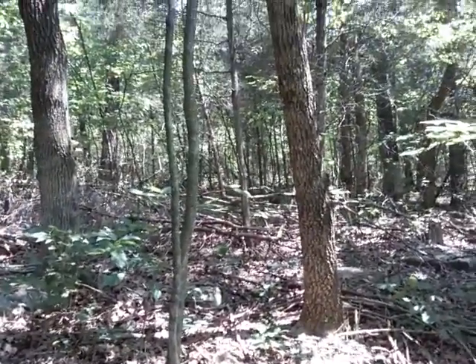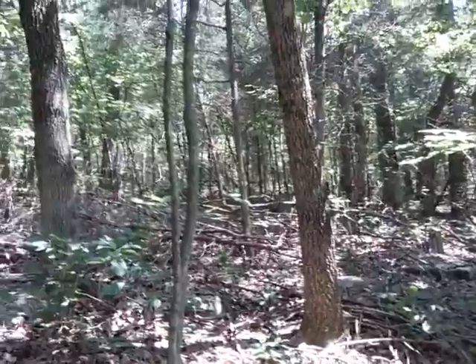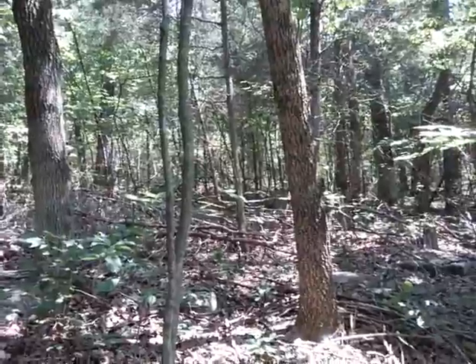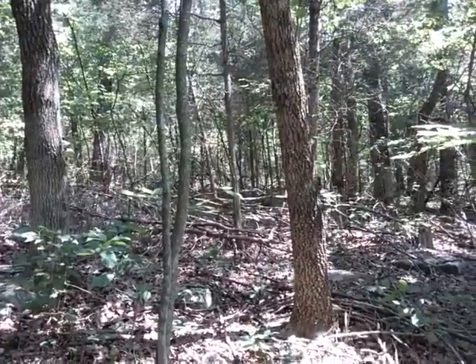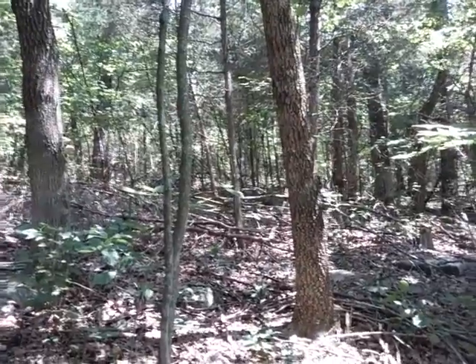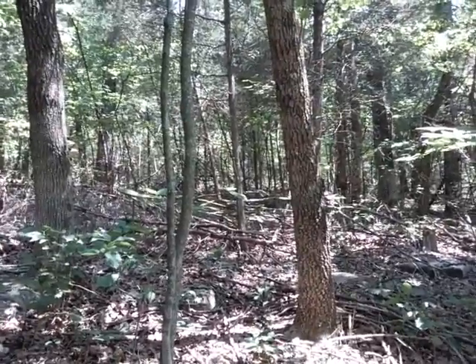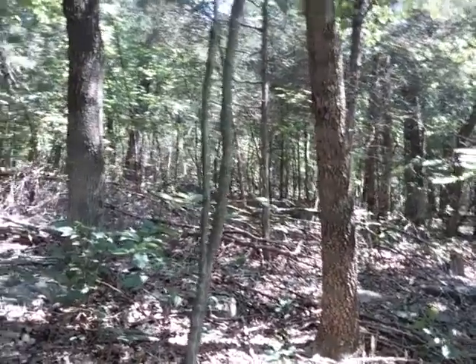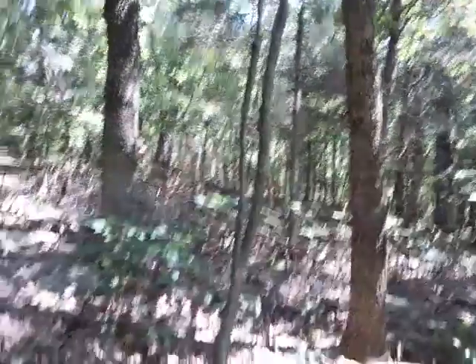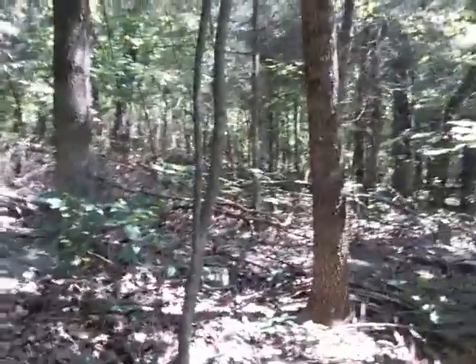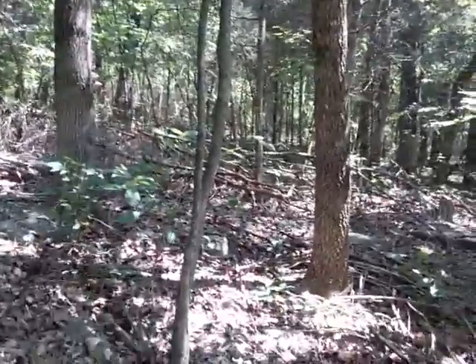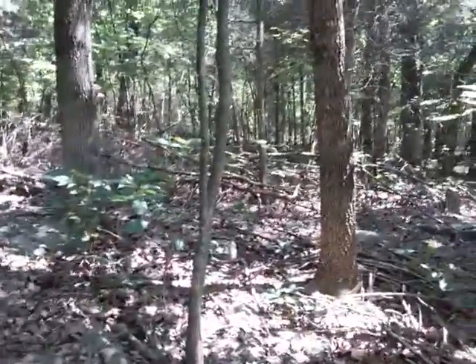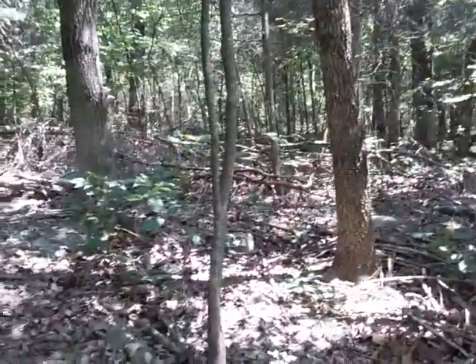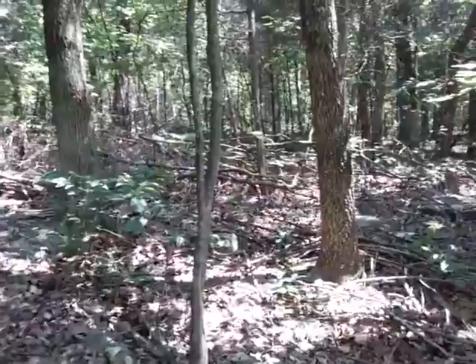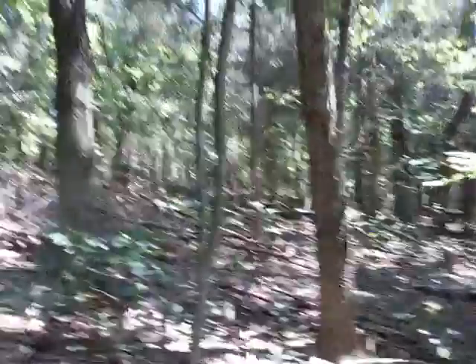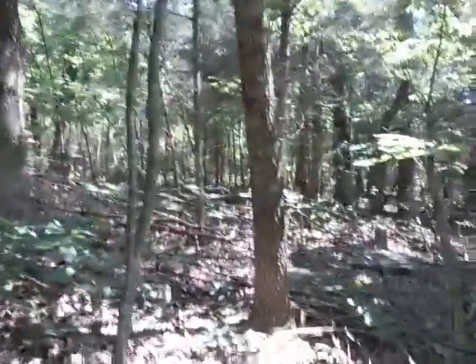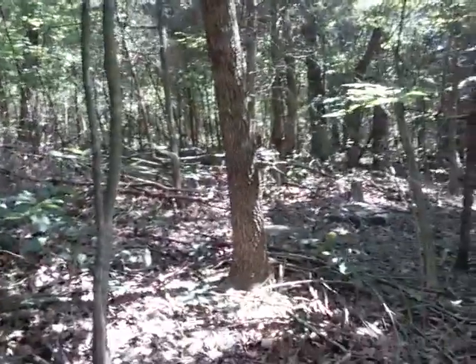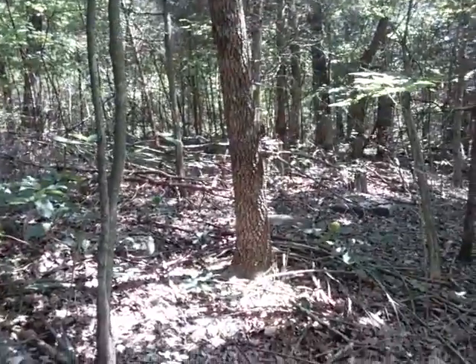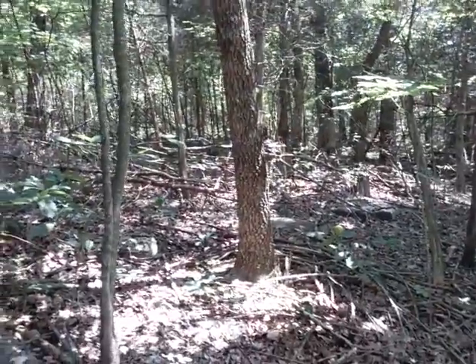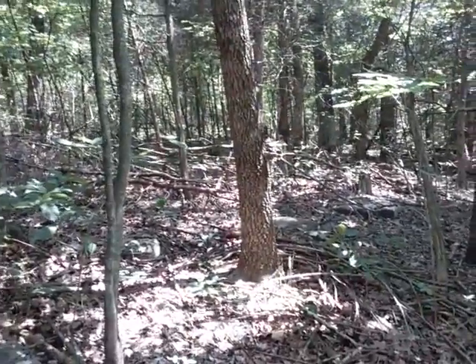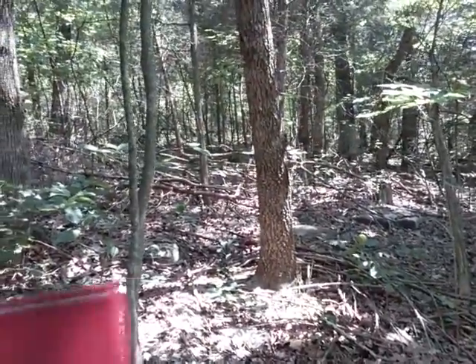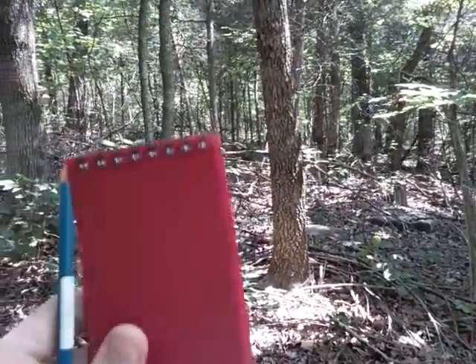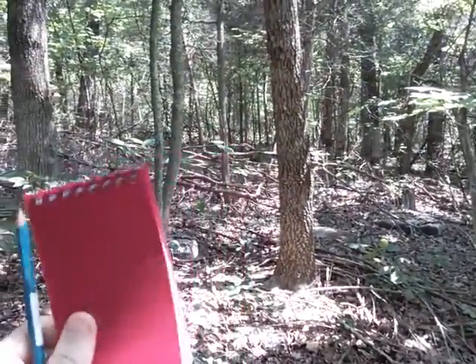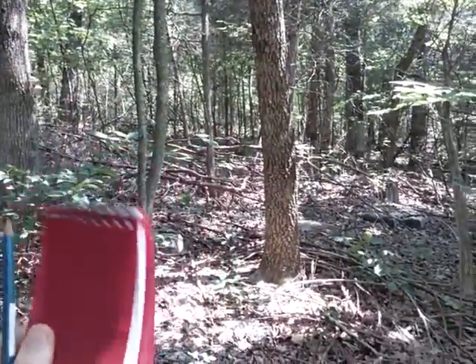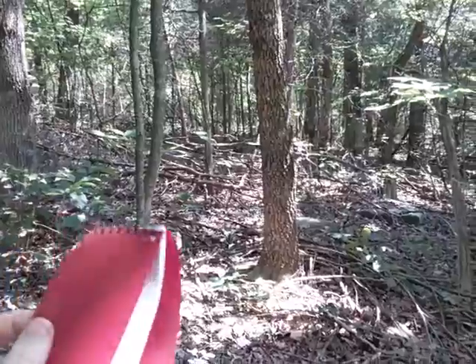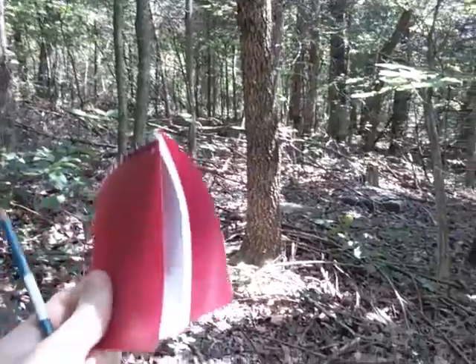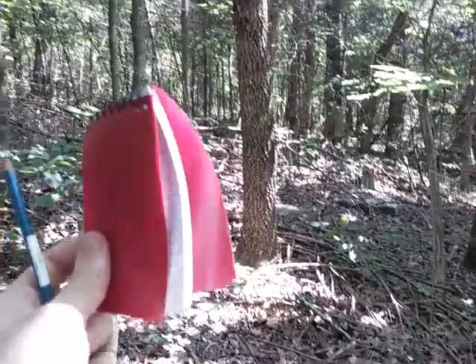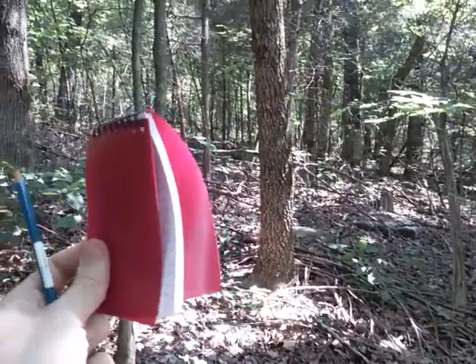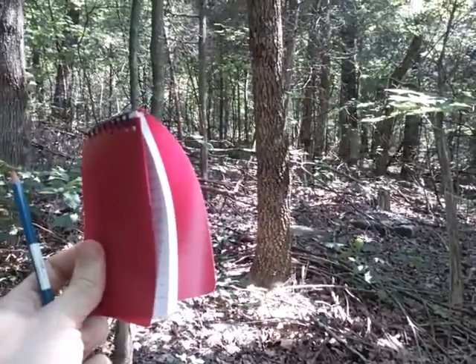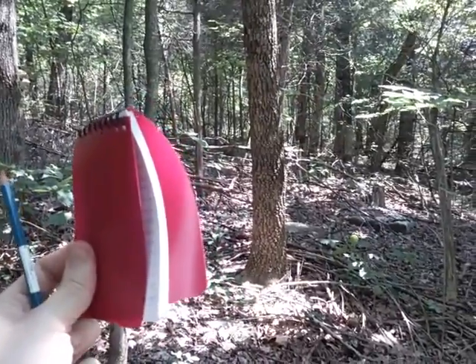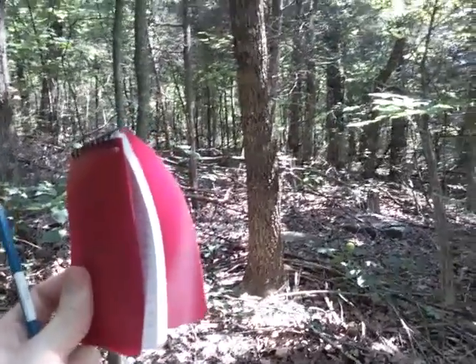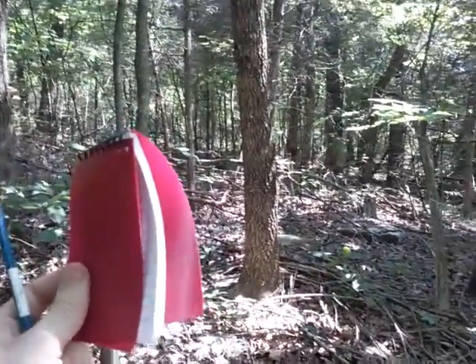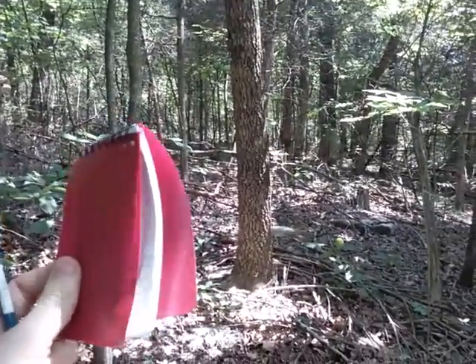It's always best to go to the highest location or elevation point possible. And if you can't call out, try to text. Sometimes texting uses a different system on the towers and may be a little bit more reliable the further the distance you are from the tower.